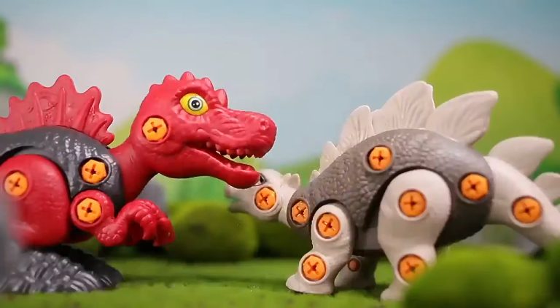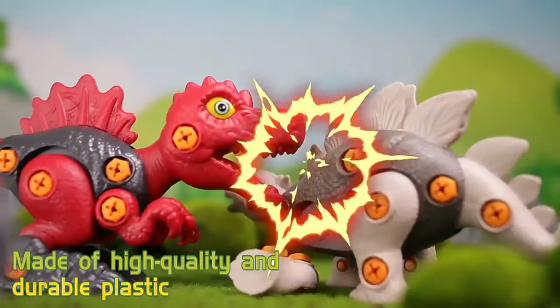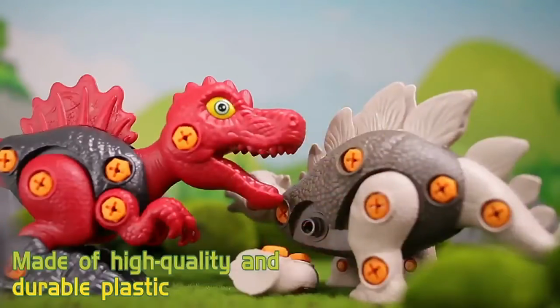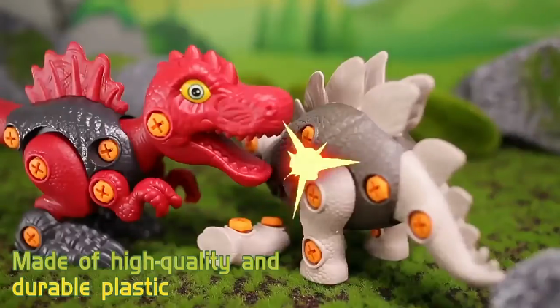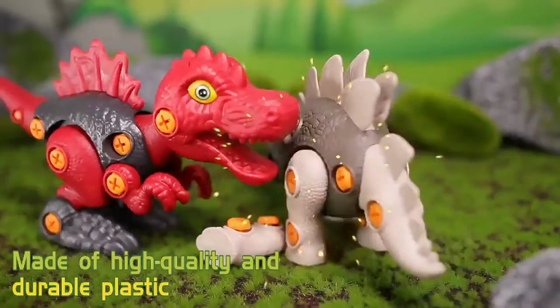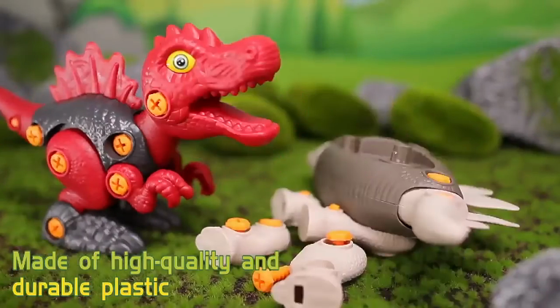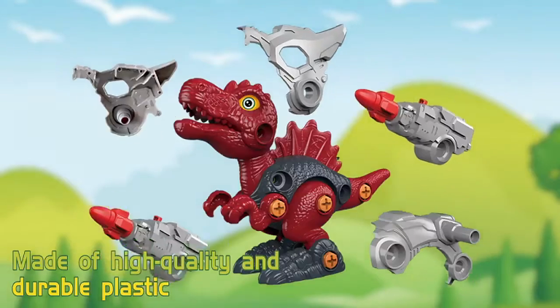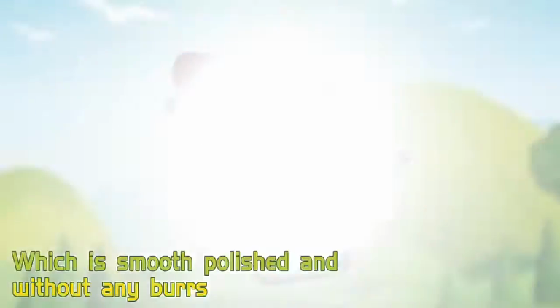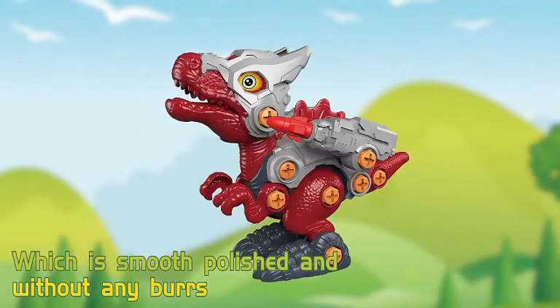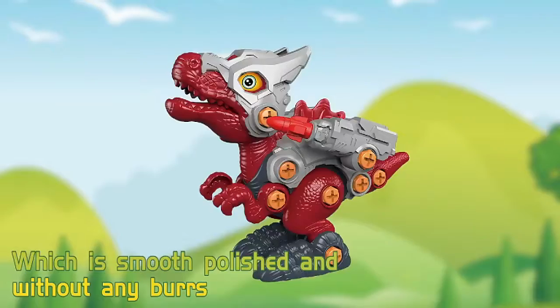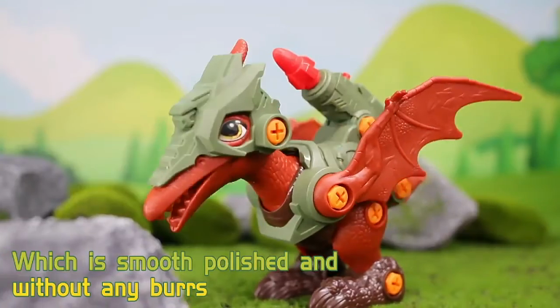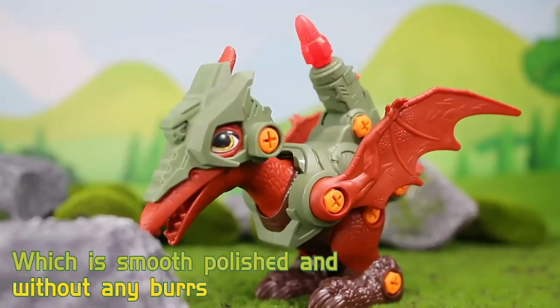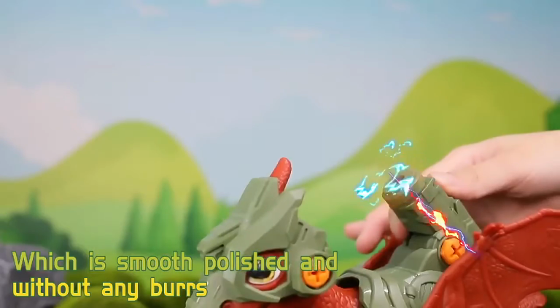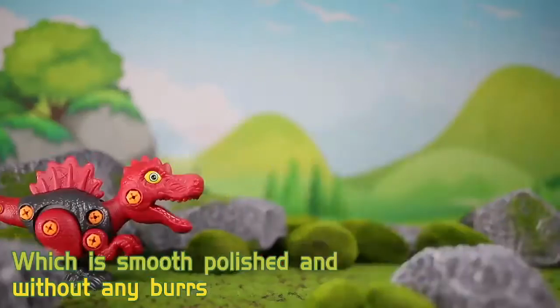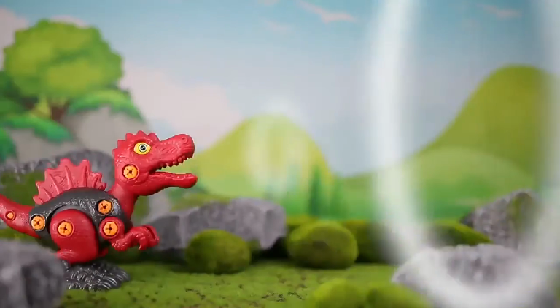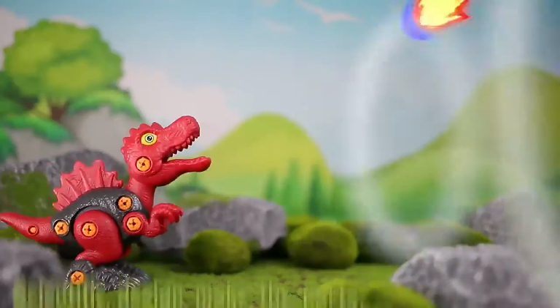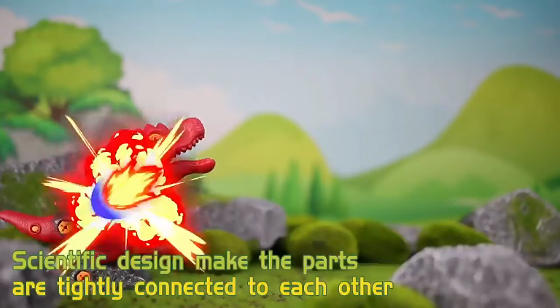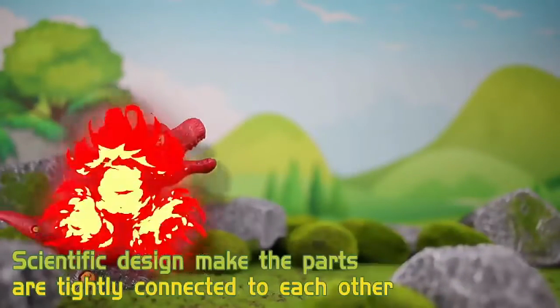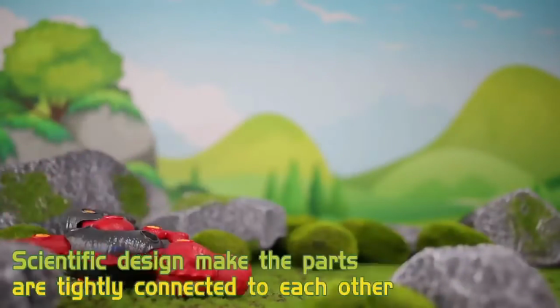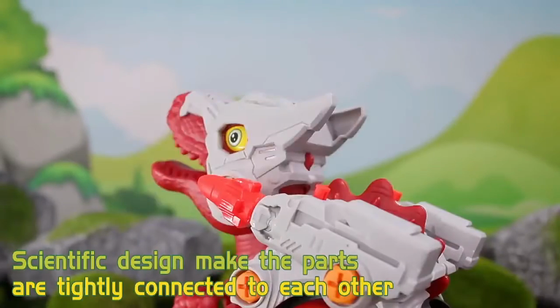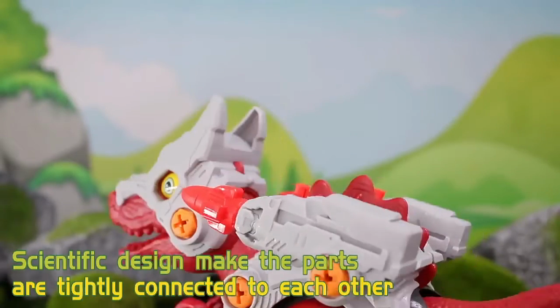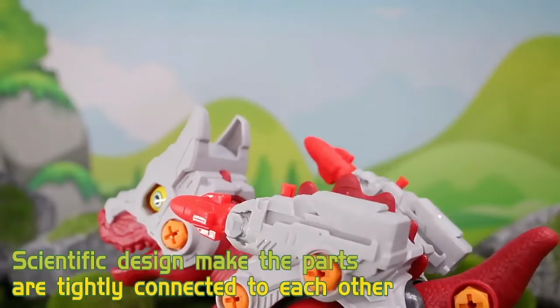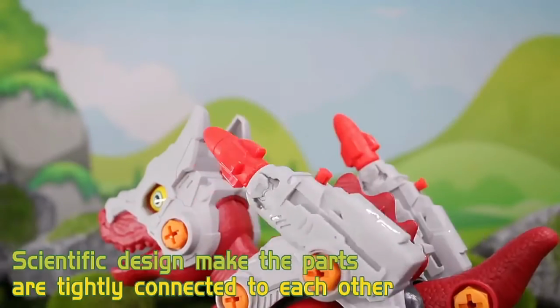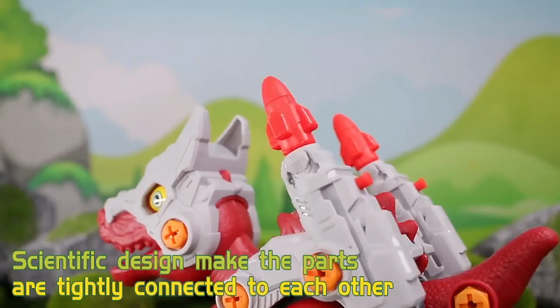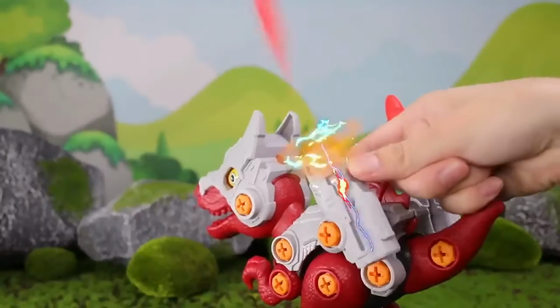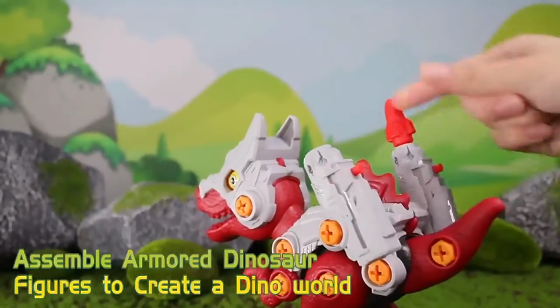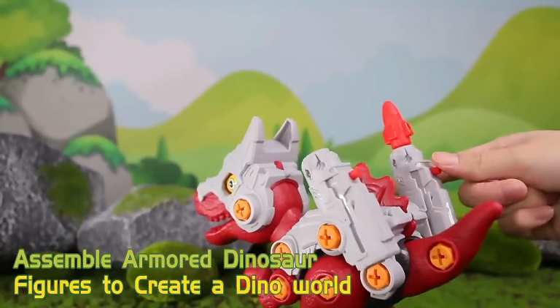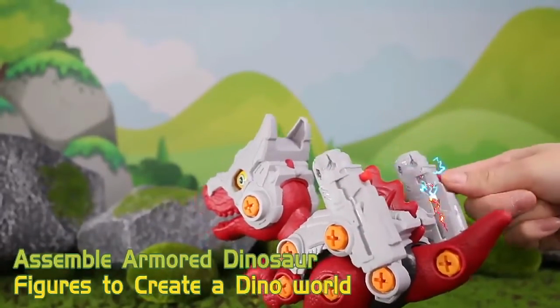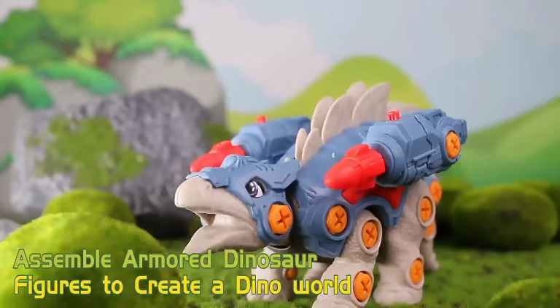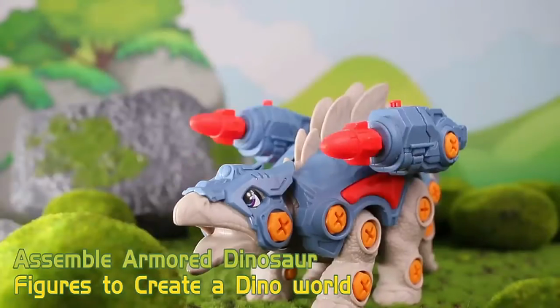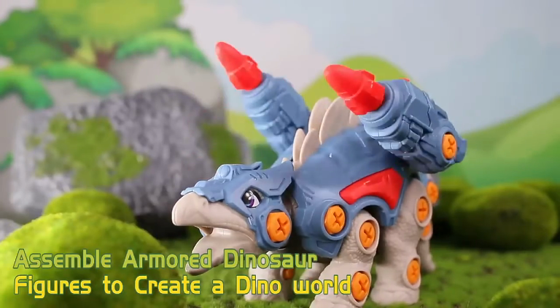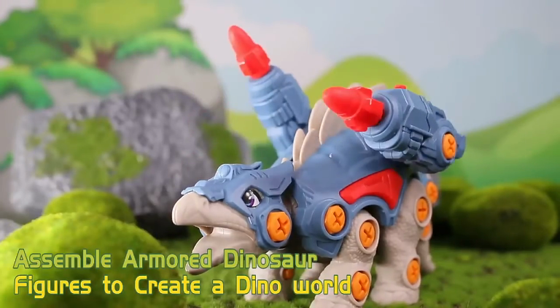Made of high quality and durable plastic, which is smooth, polished, and without any burrs. Scientific design makes the parts tightly connected to each other. Assemble armored dinosaur figures to create a Dino world.